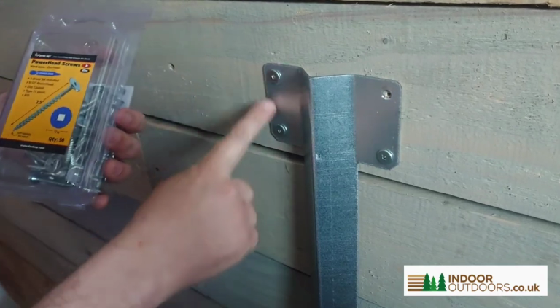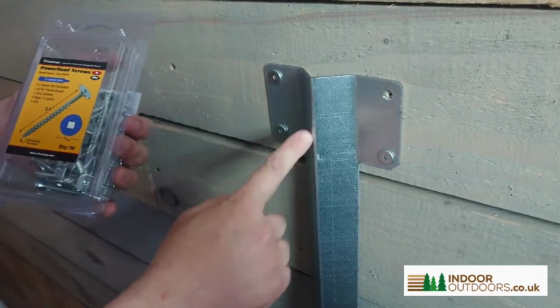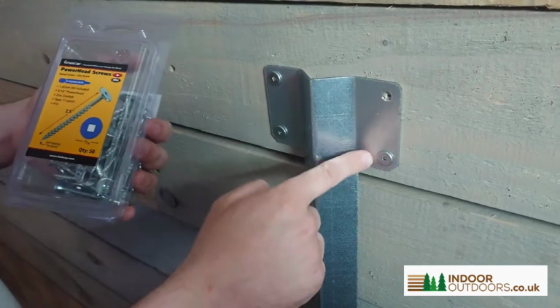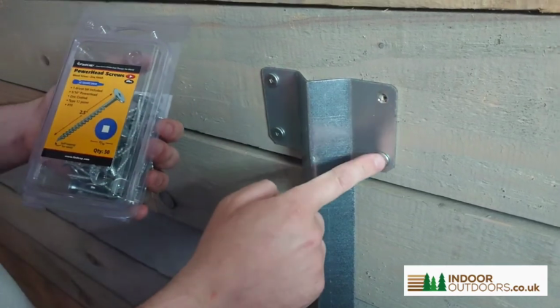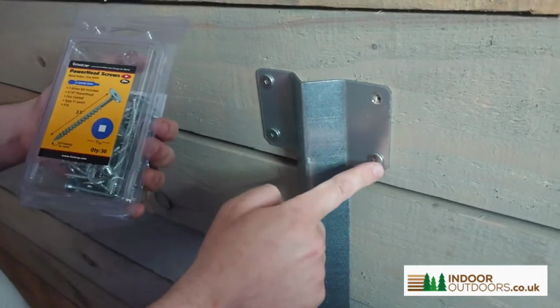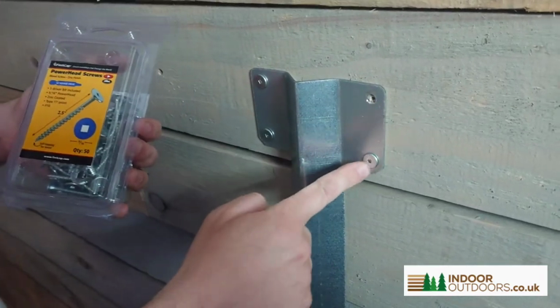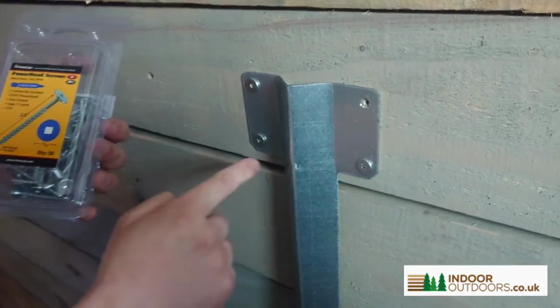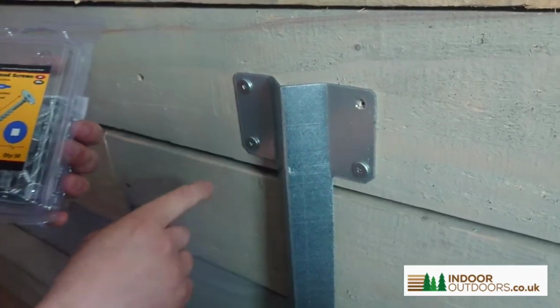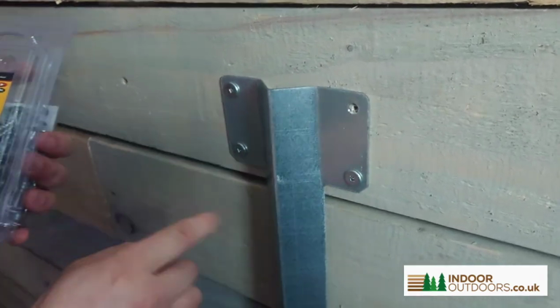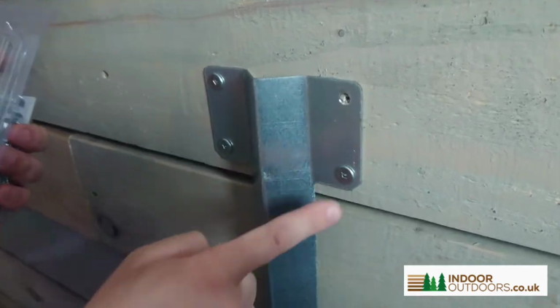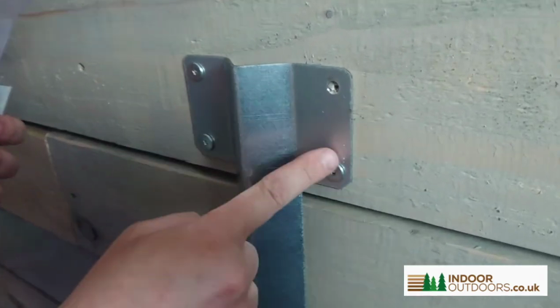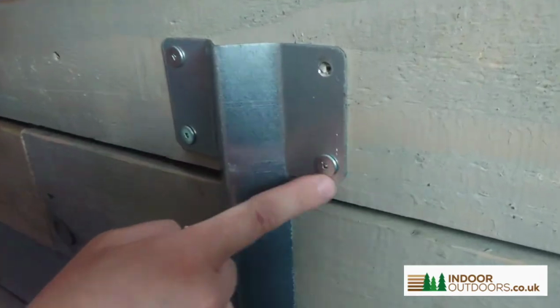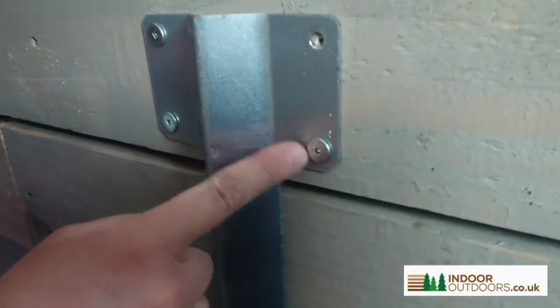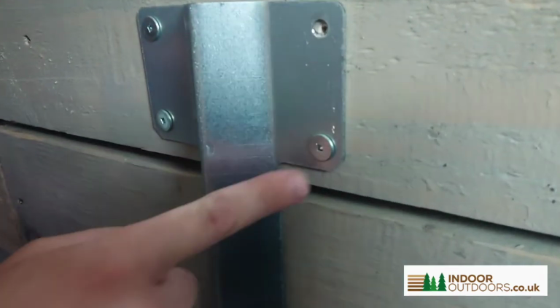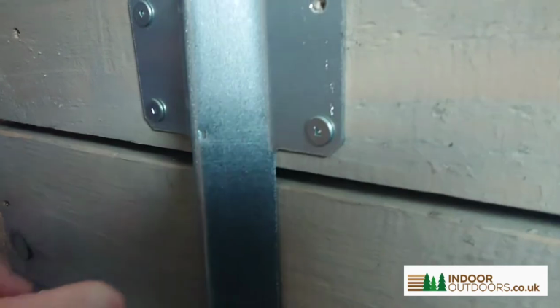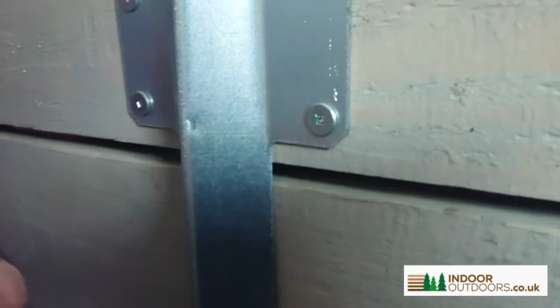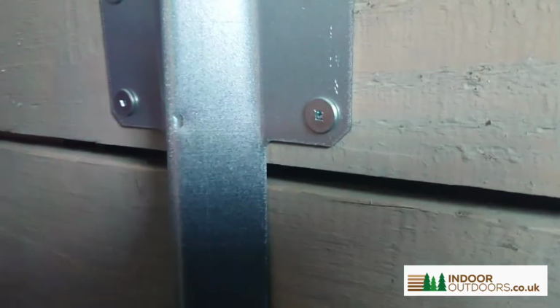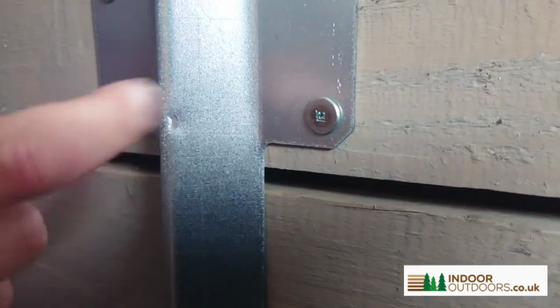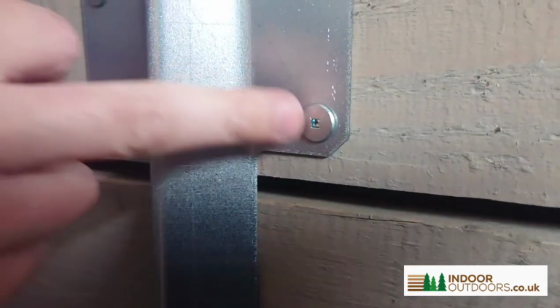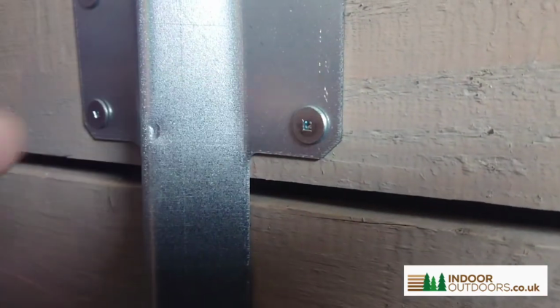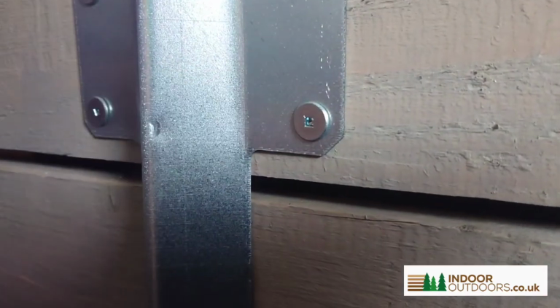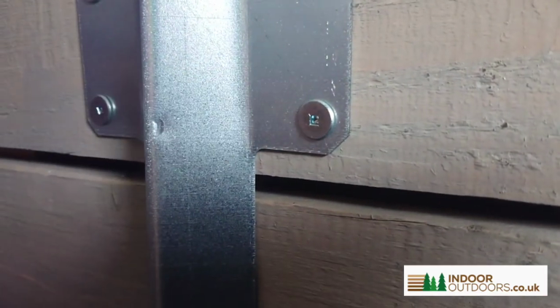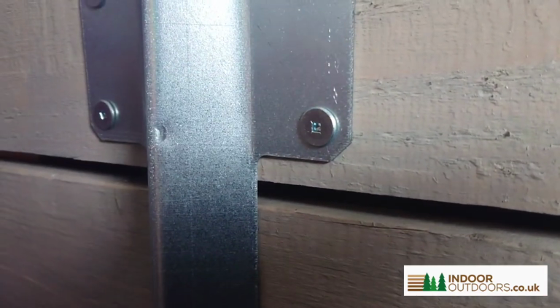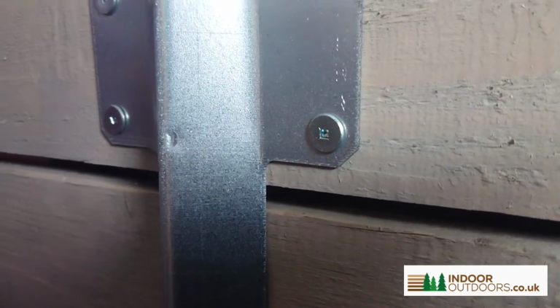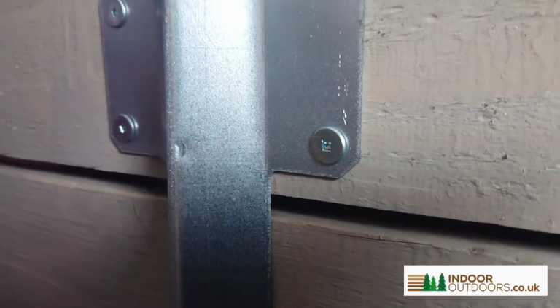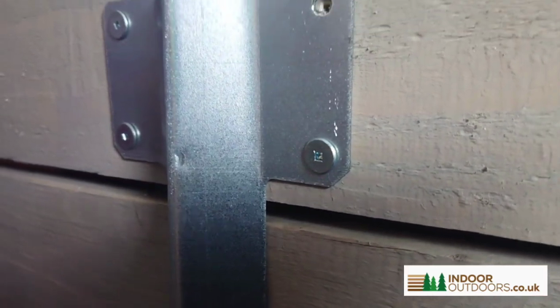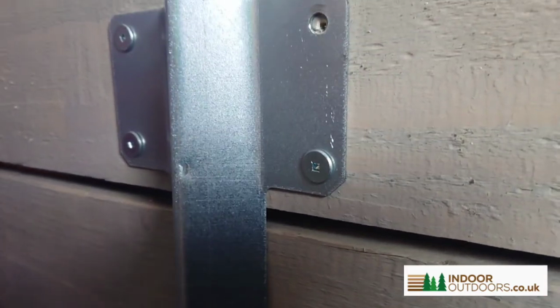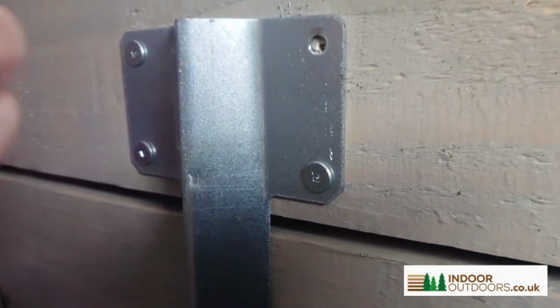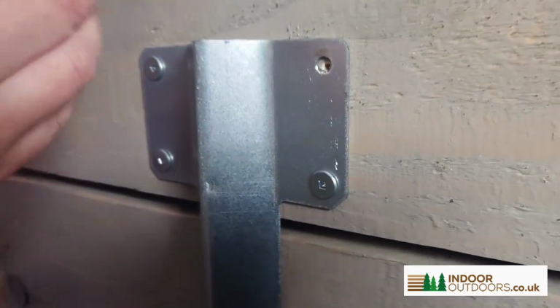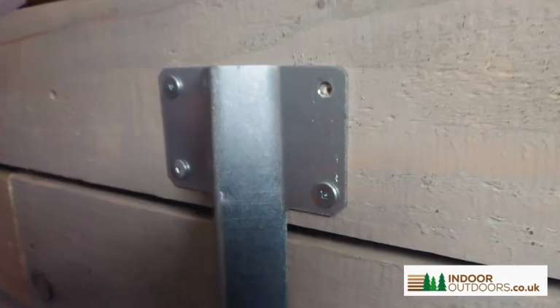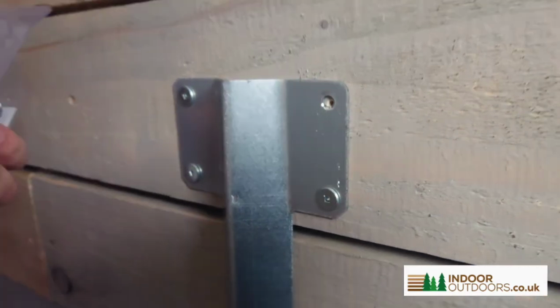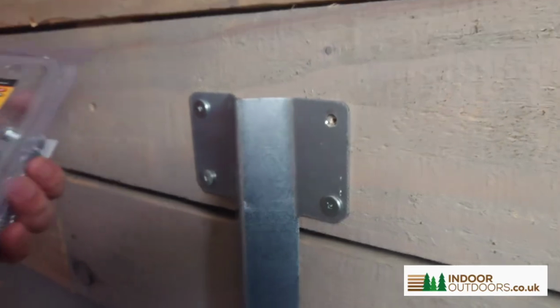Here are three installed in a bracket — they look really nice, sit flush, and they have a square drive which allows you to torque them in nicely into heavy duty material.